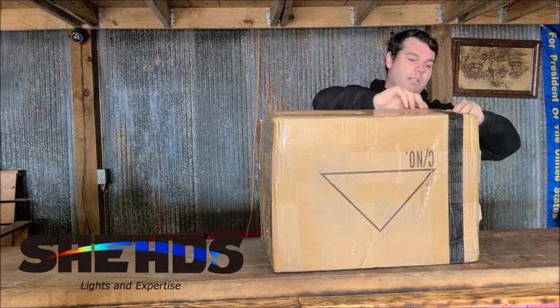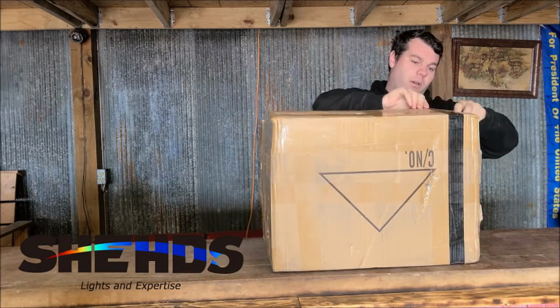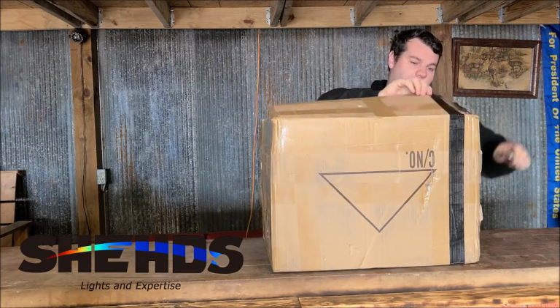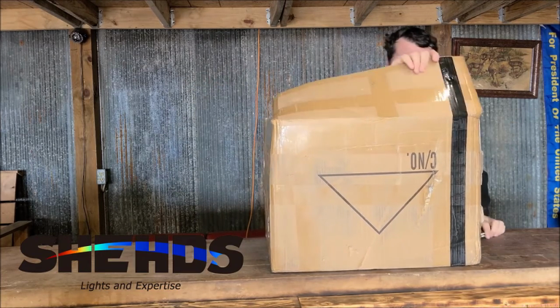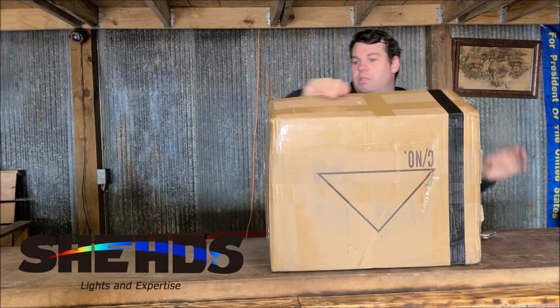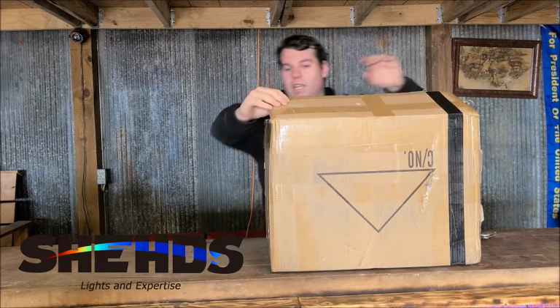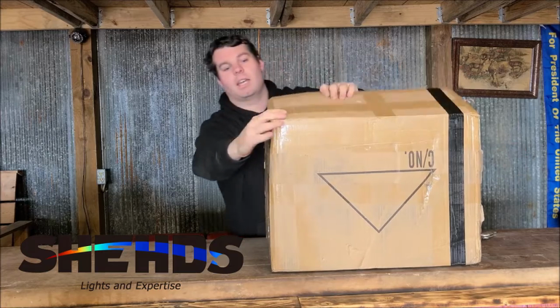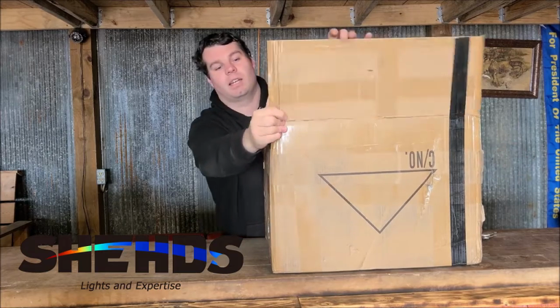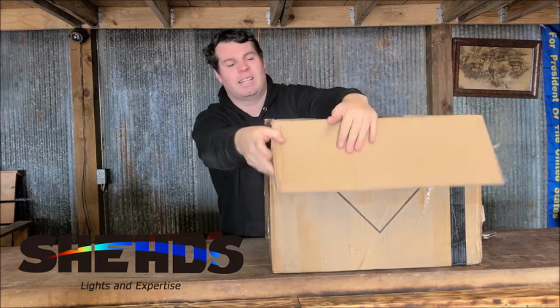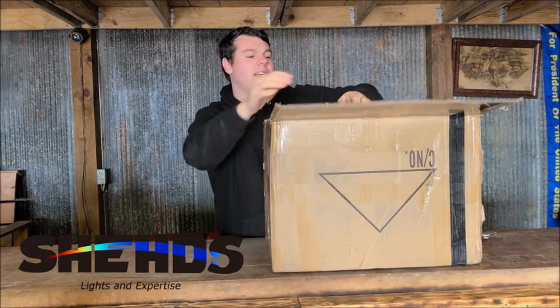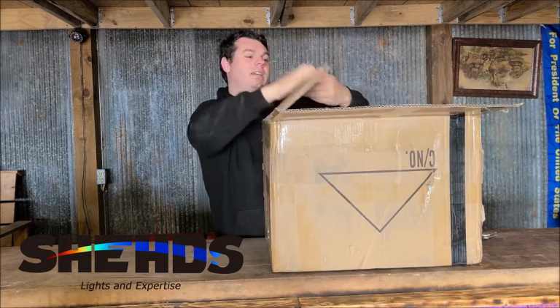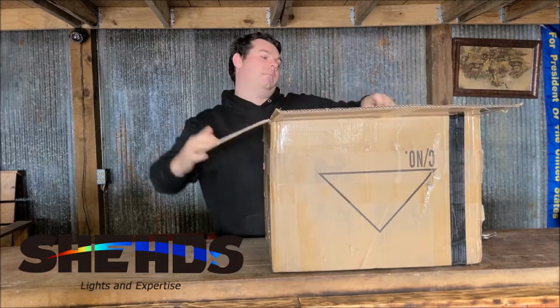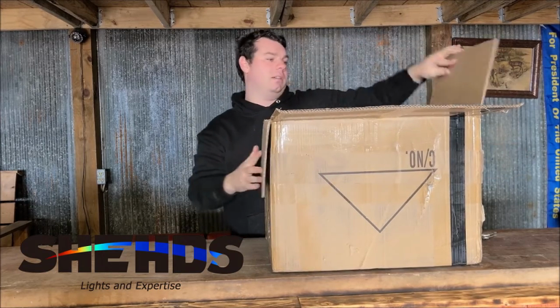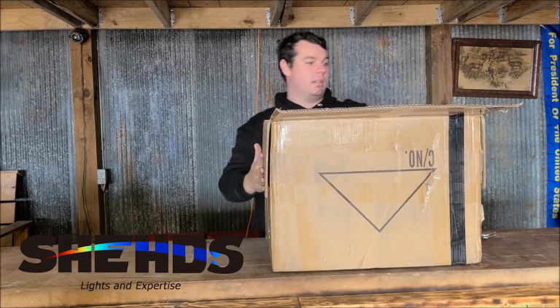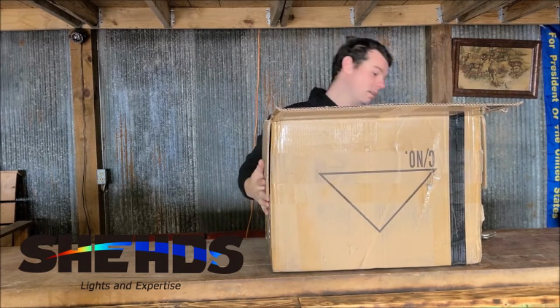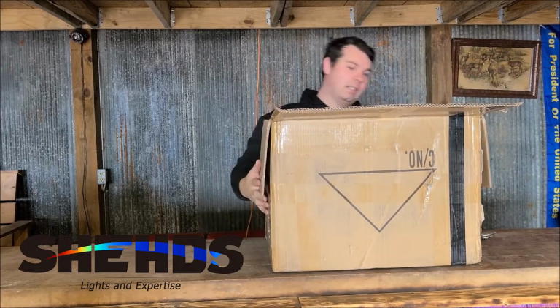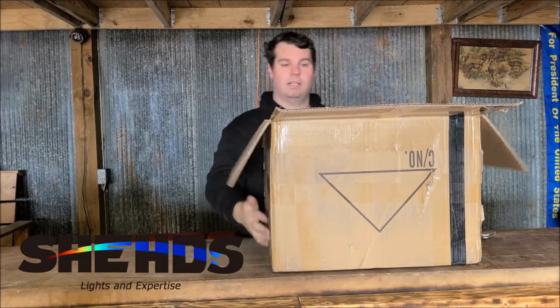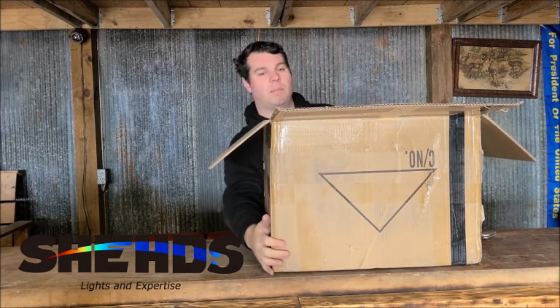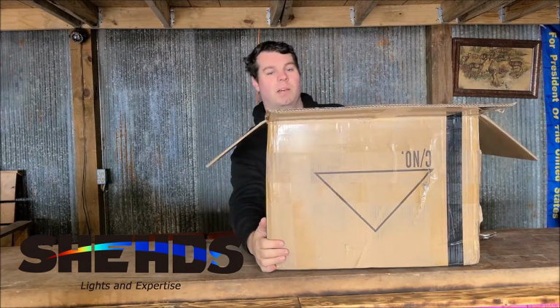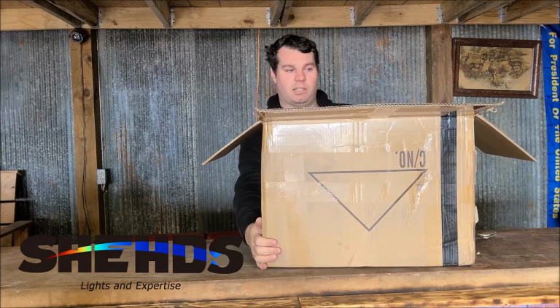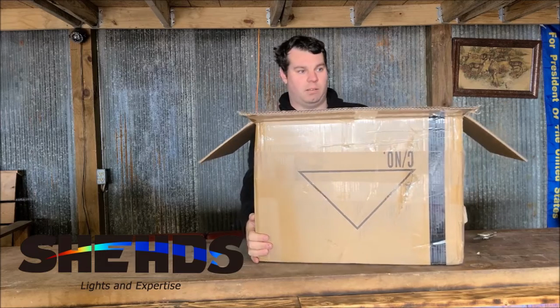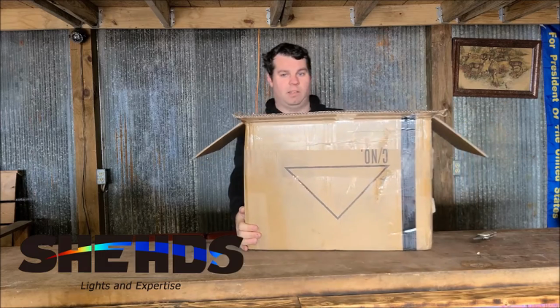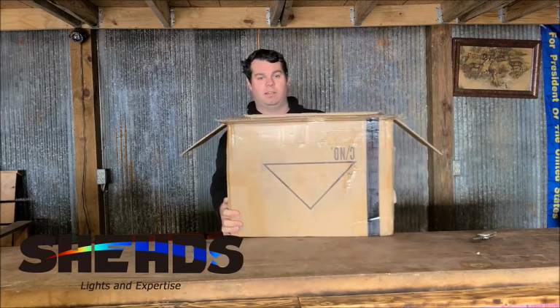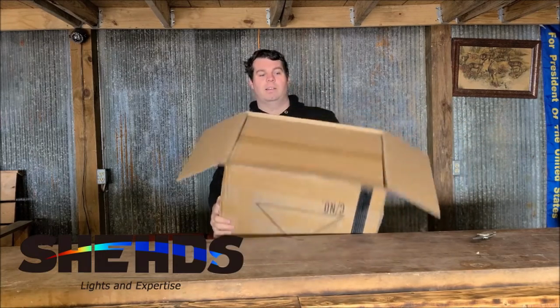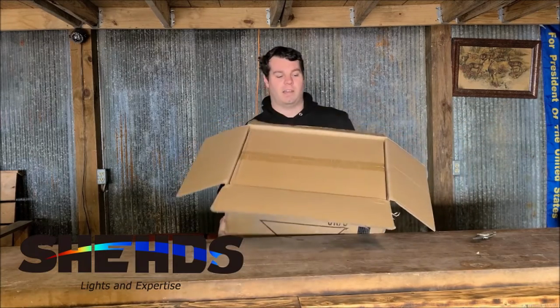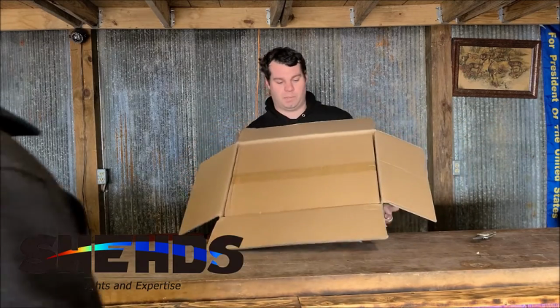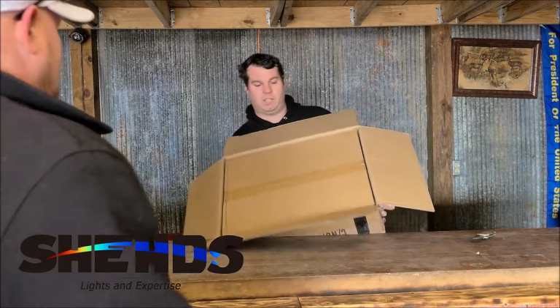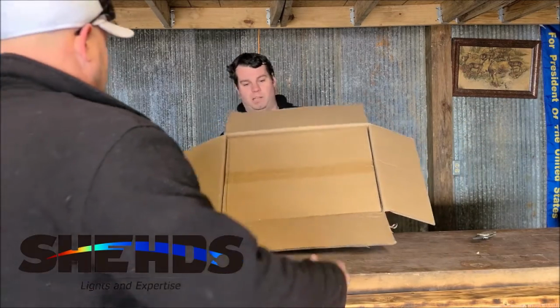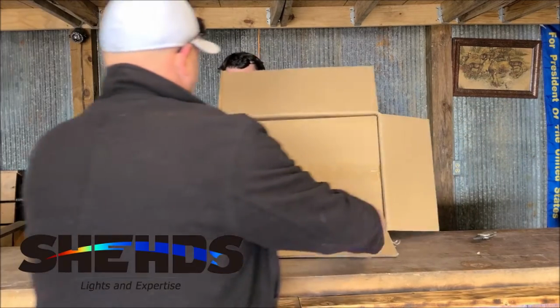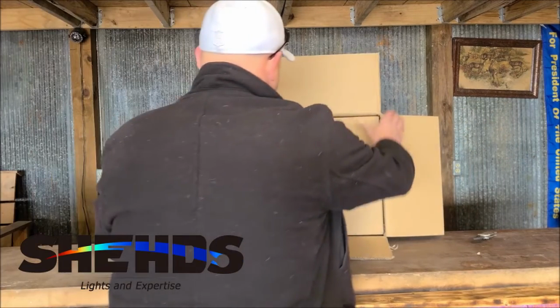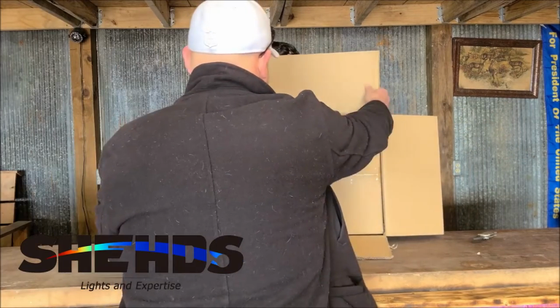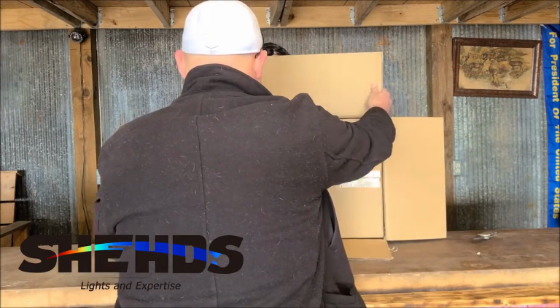So in this box, as you see in the thumbnail, I'm going to need my assistant to help me. I got with me G.J. Mike James.